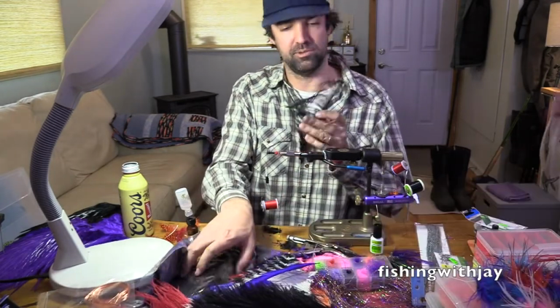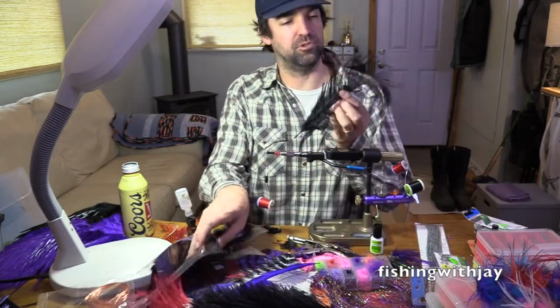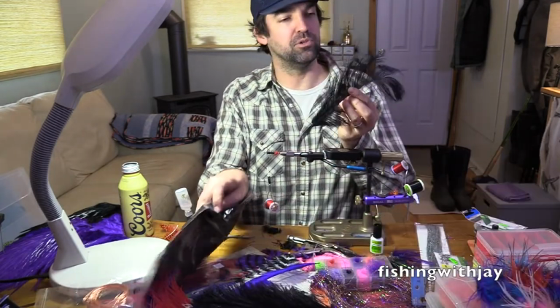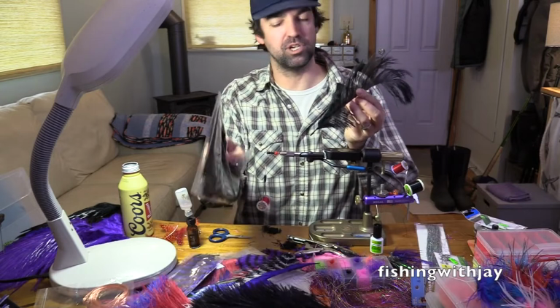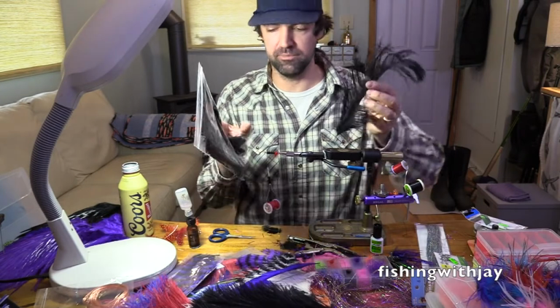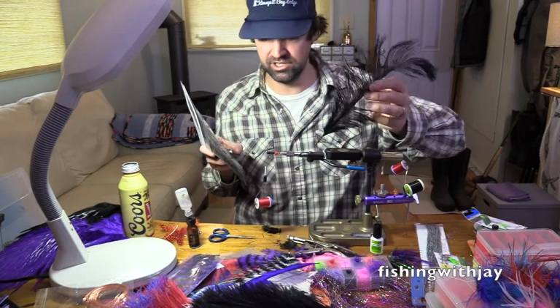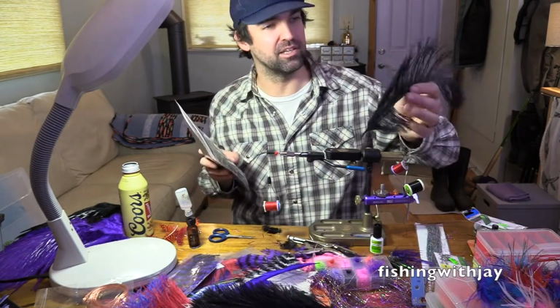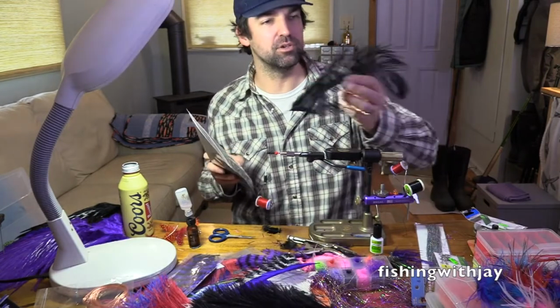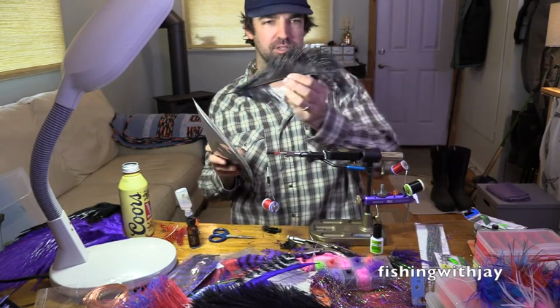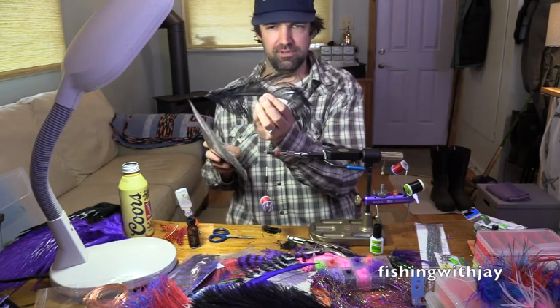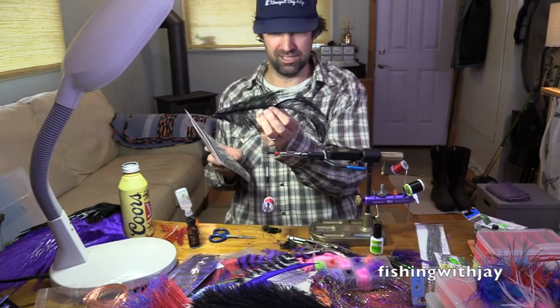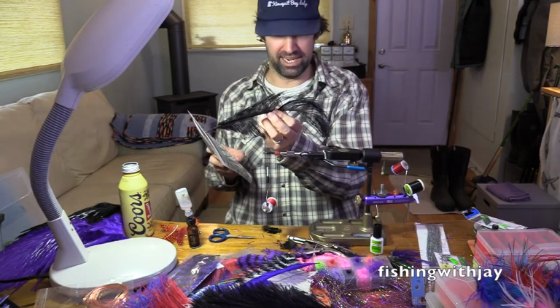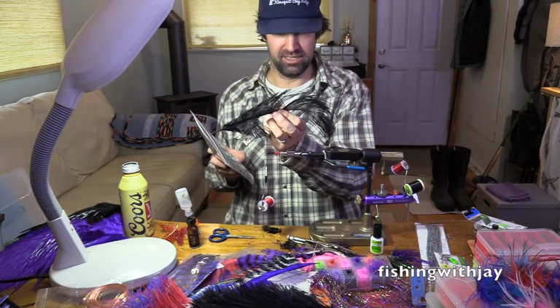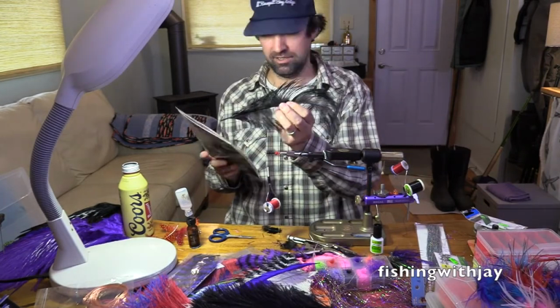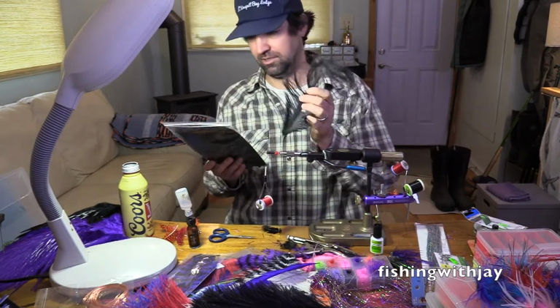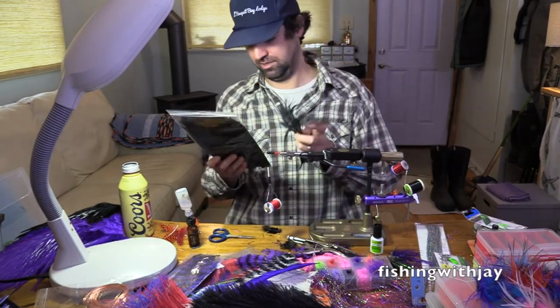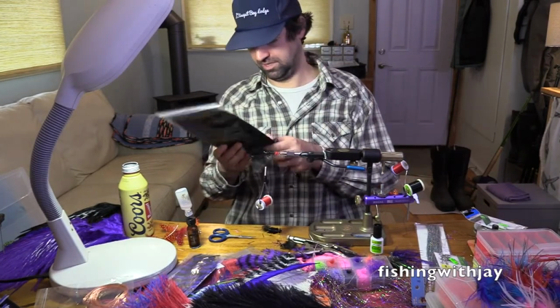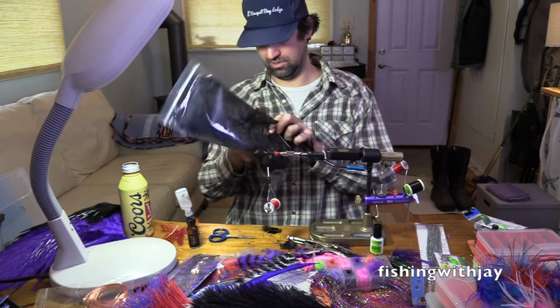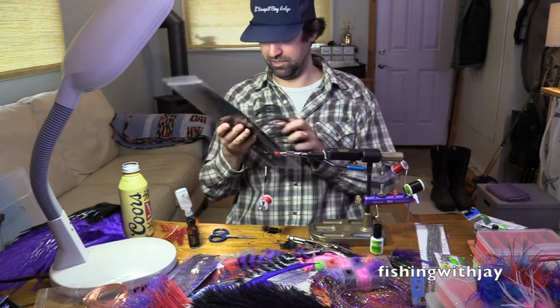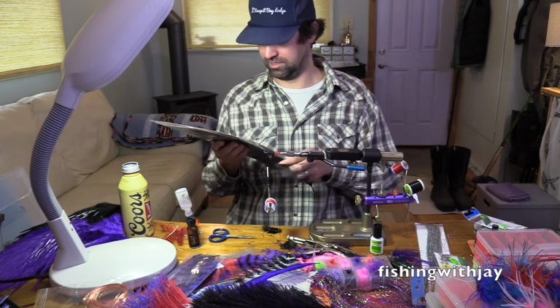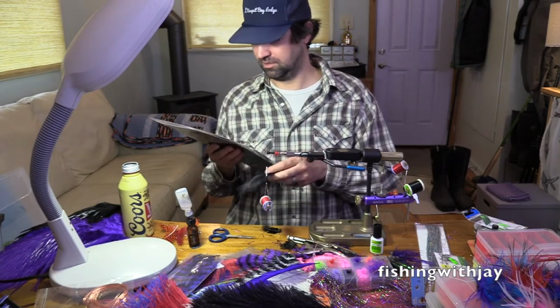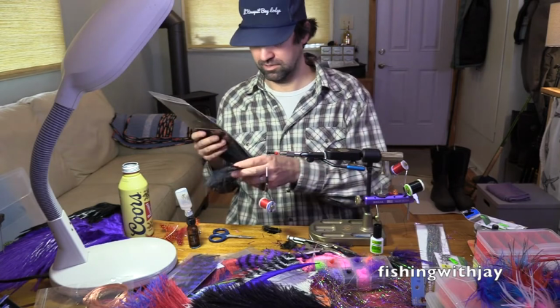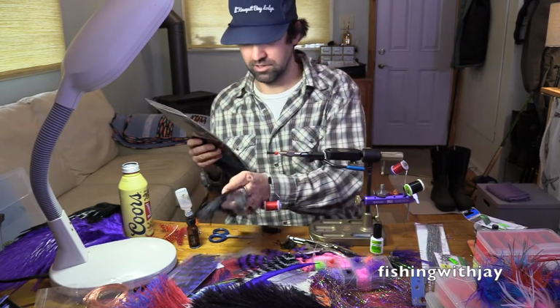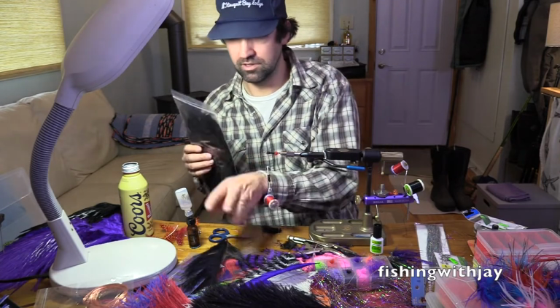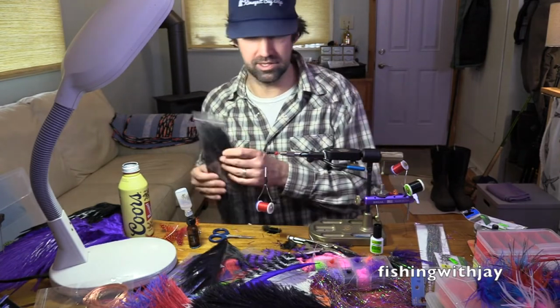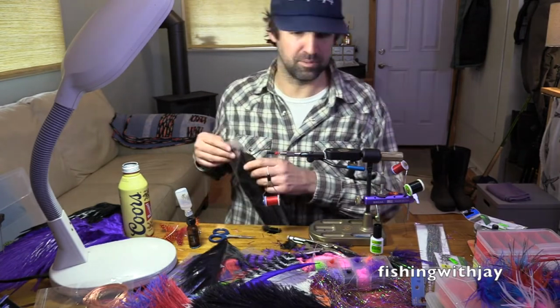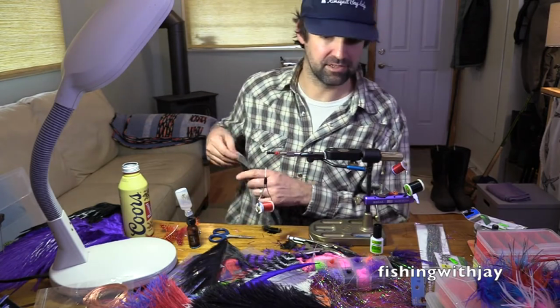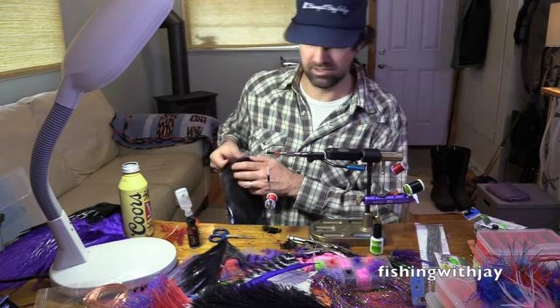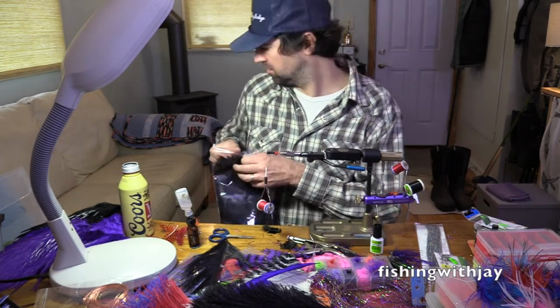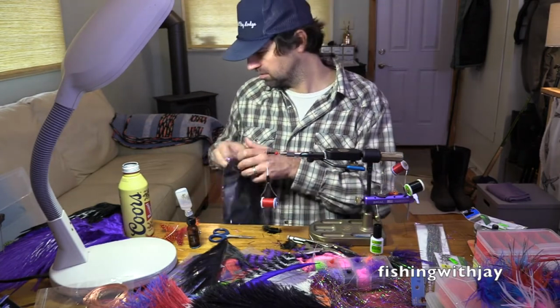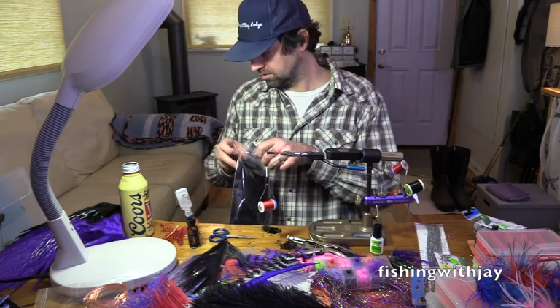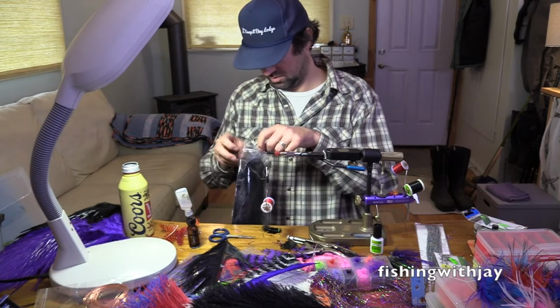This one will do the job. It just looks a little maybe raggedy. I see there's a few in here. Are these all the blacks? That's a bunch of blacks.